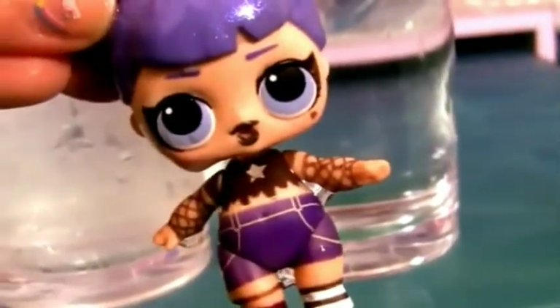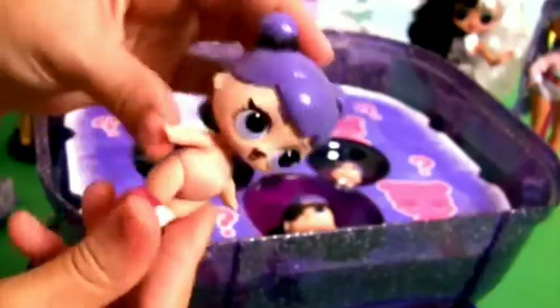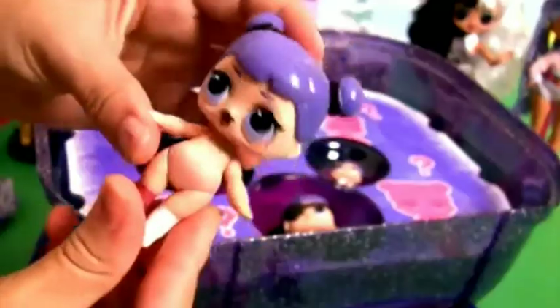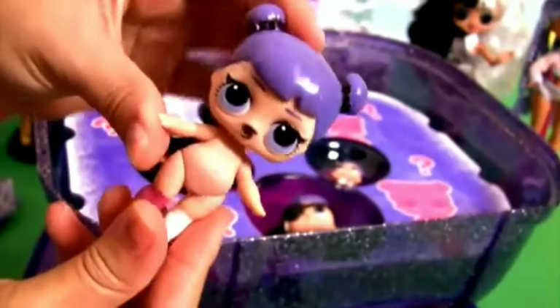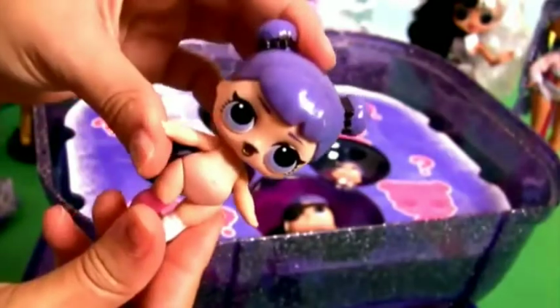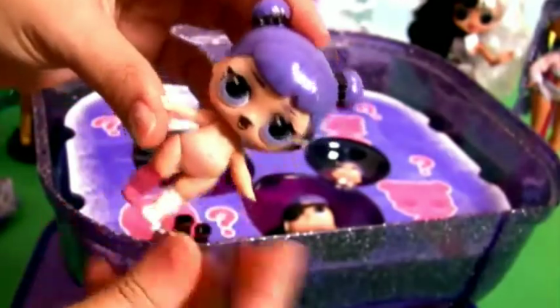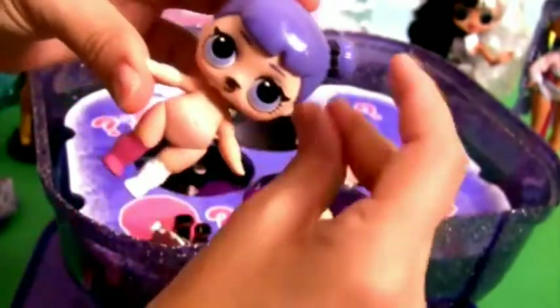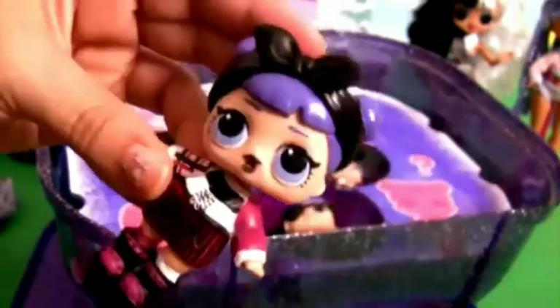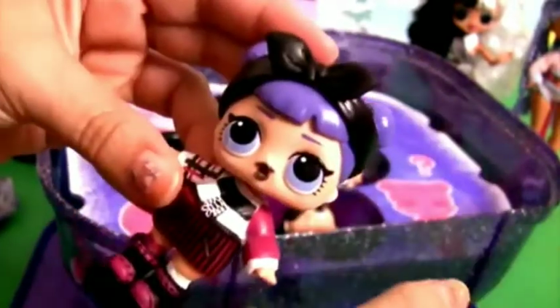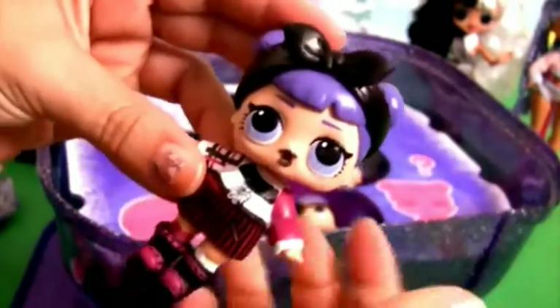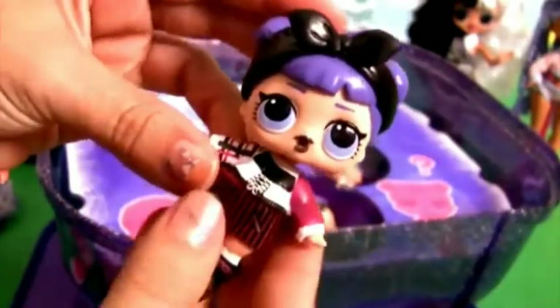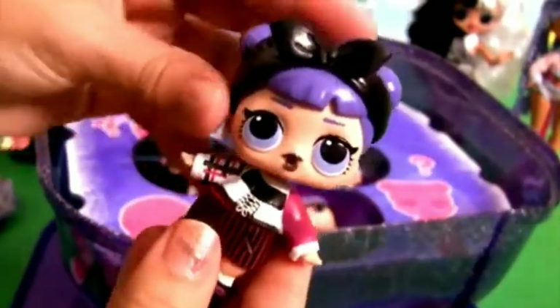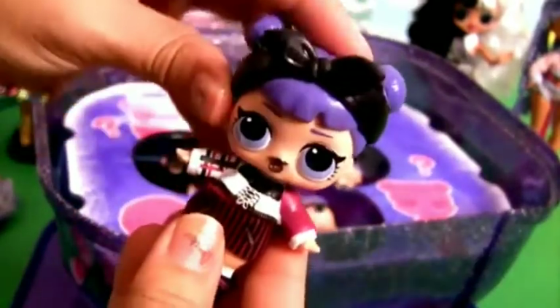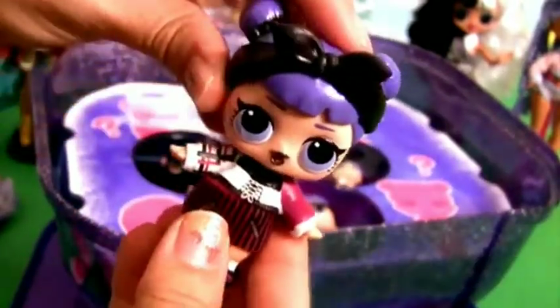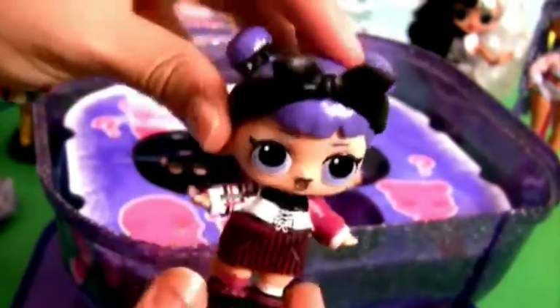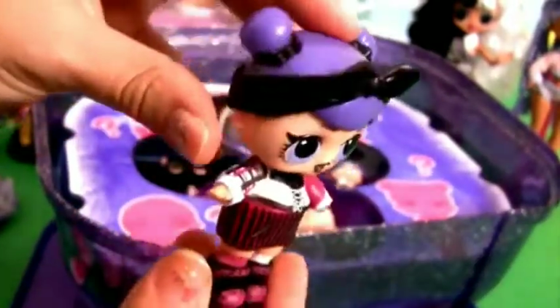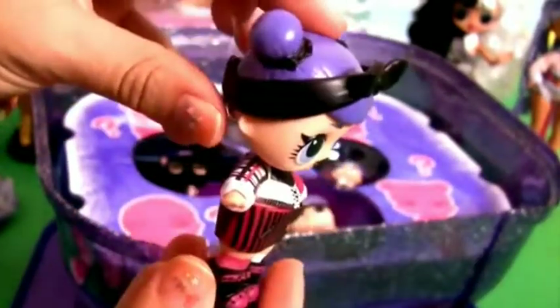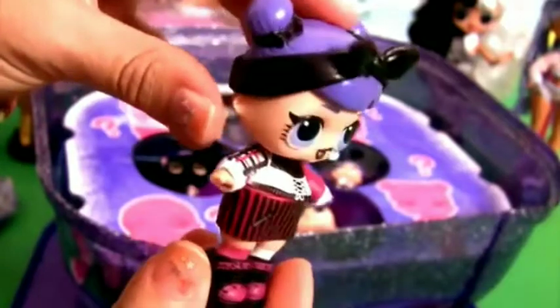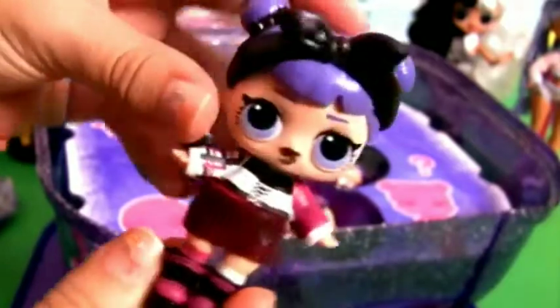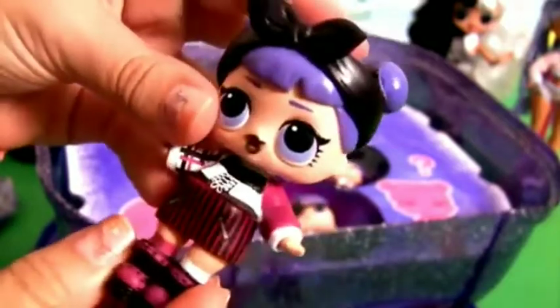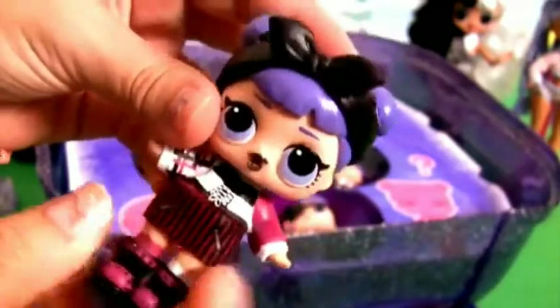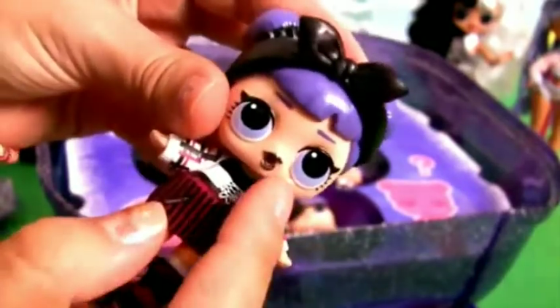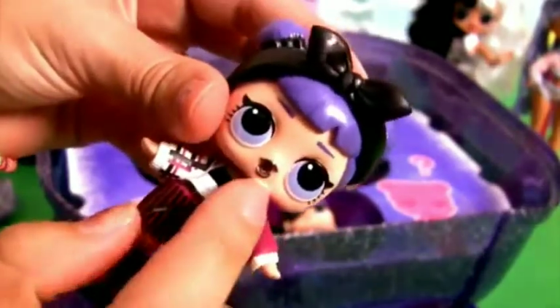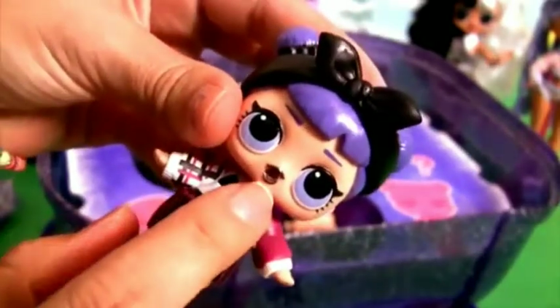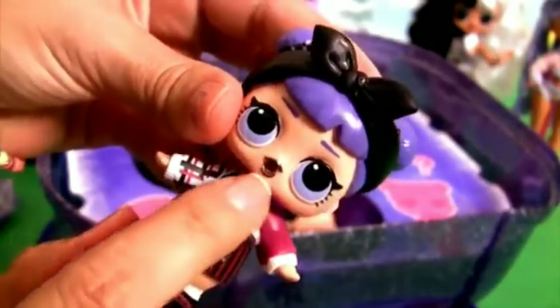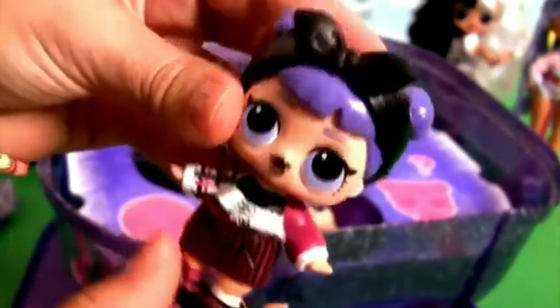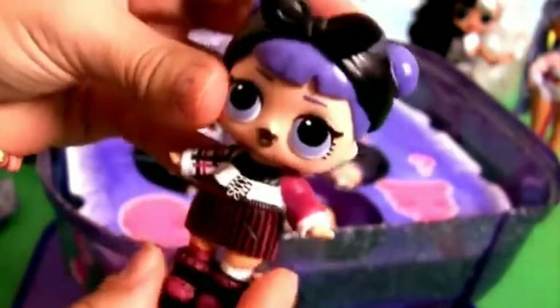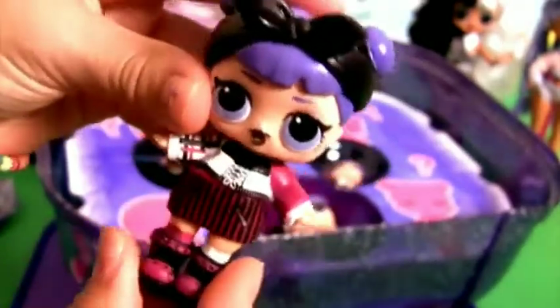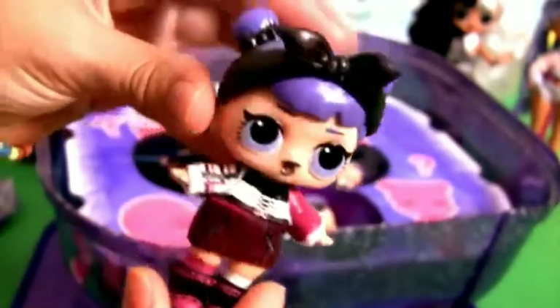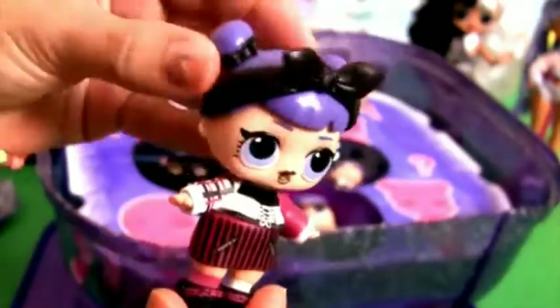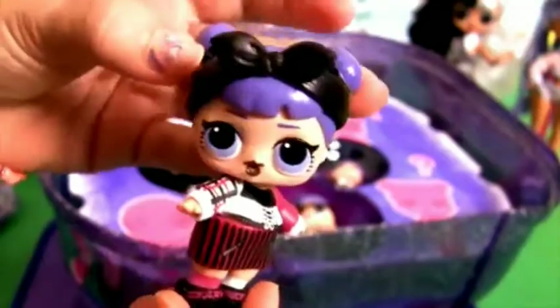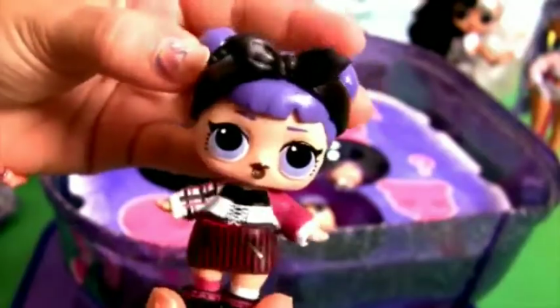Time to get dressed! I absolutely love her little outfit! And look! Black lipstick! So cute!